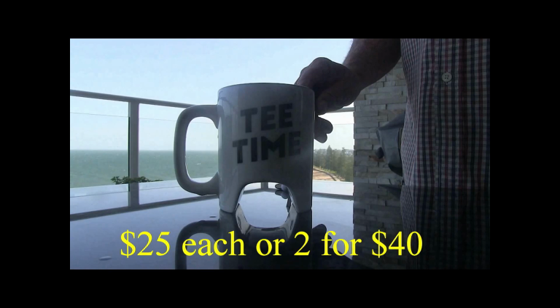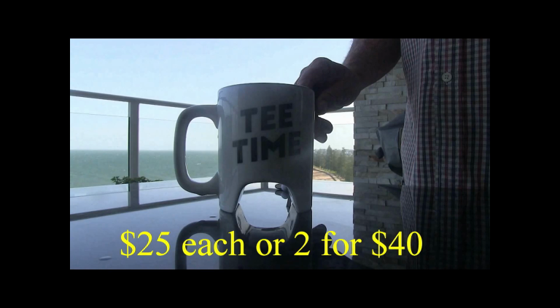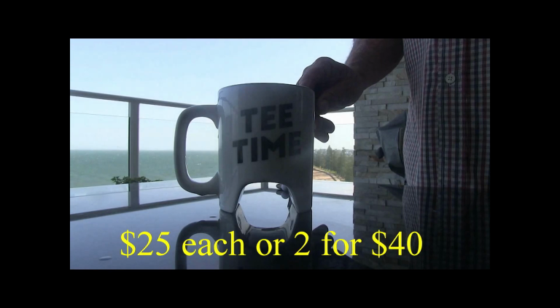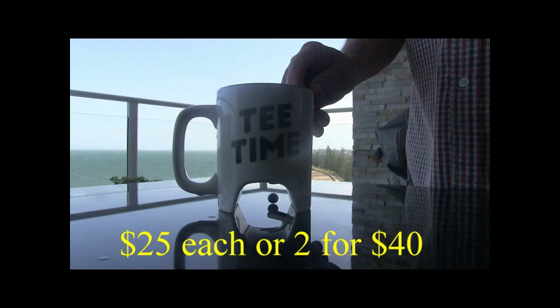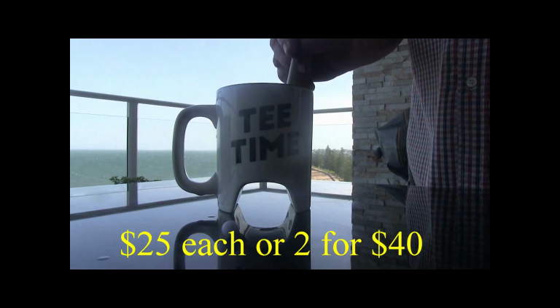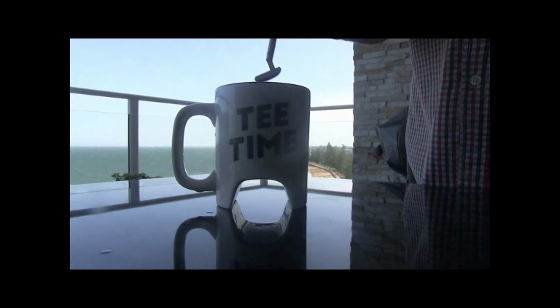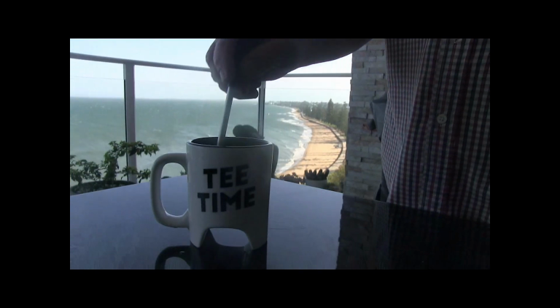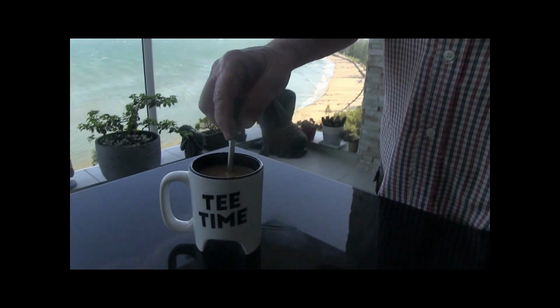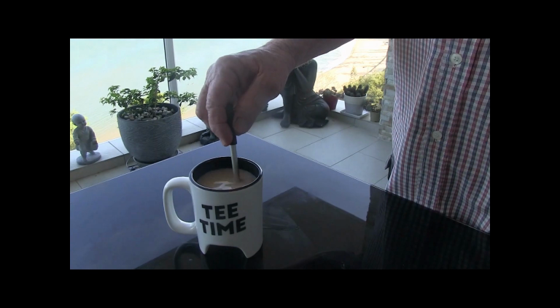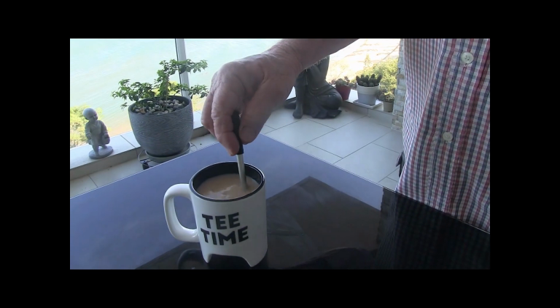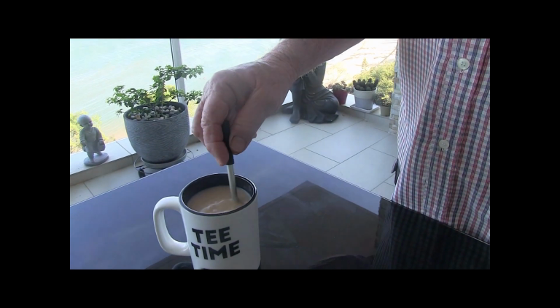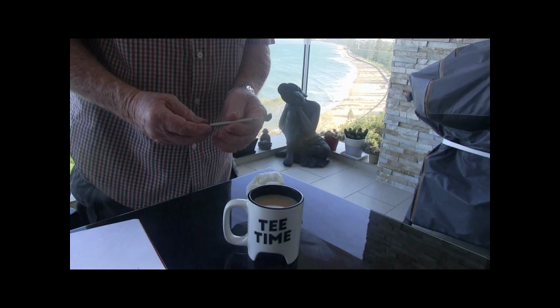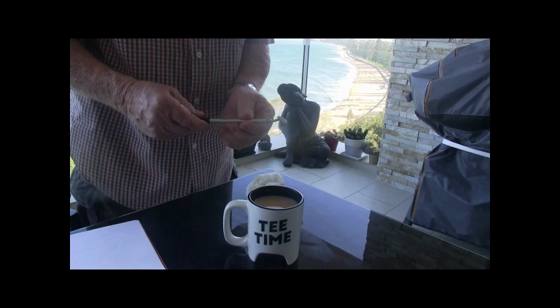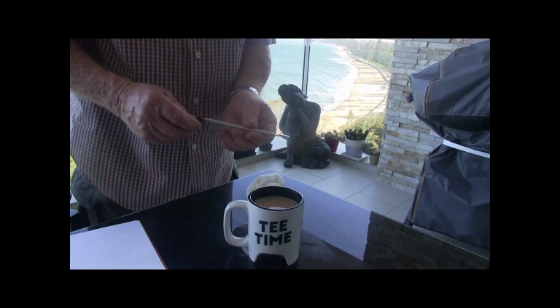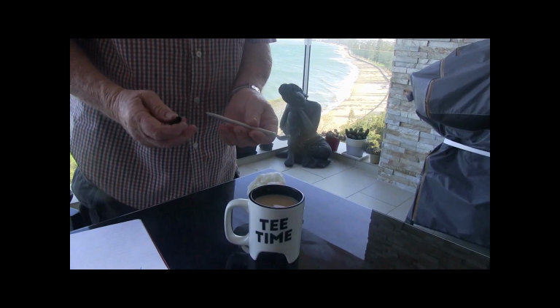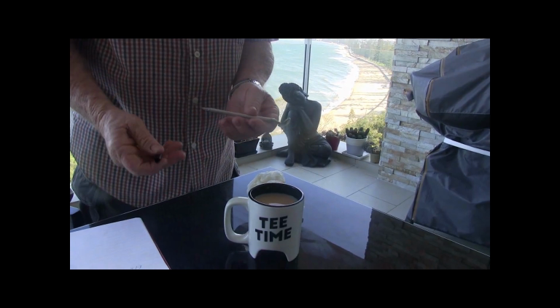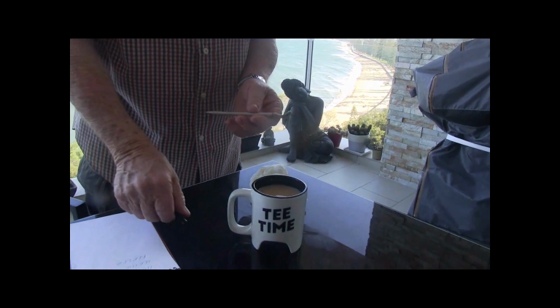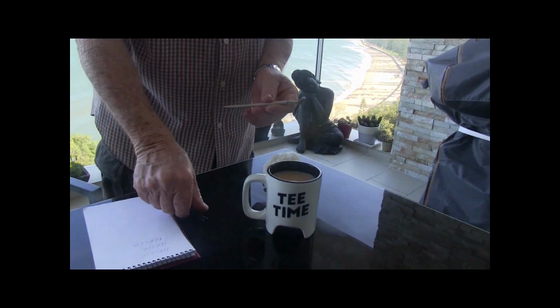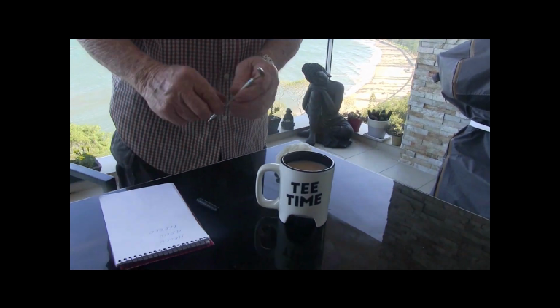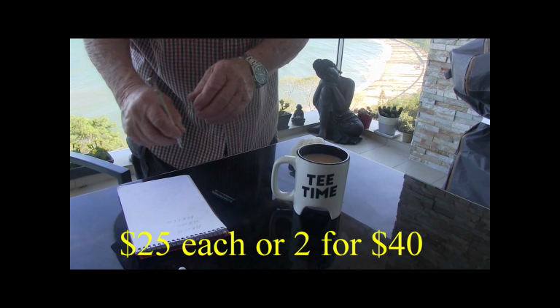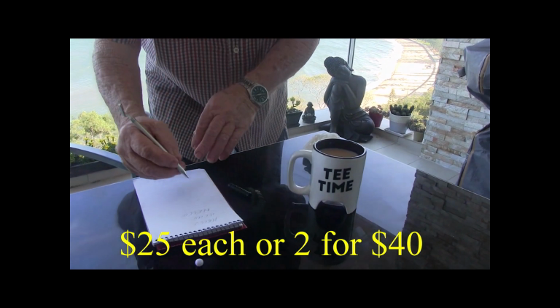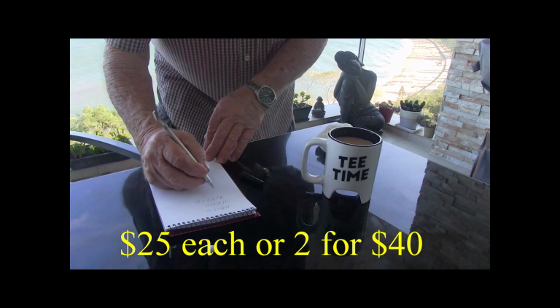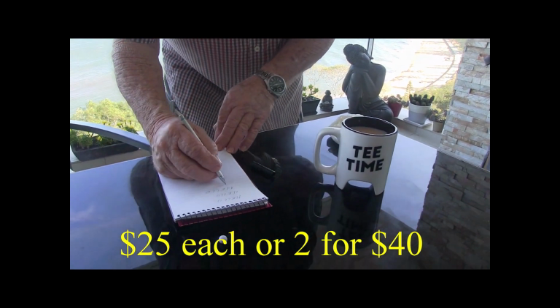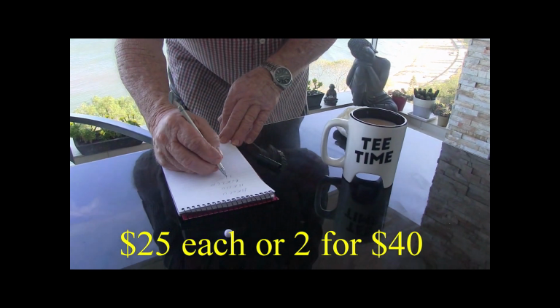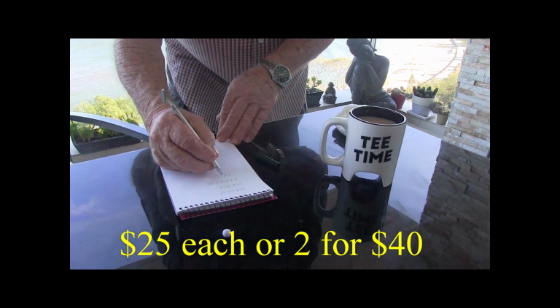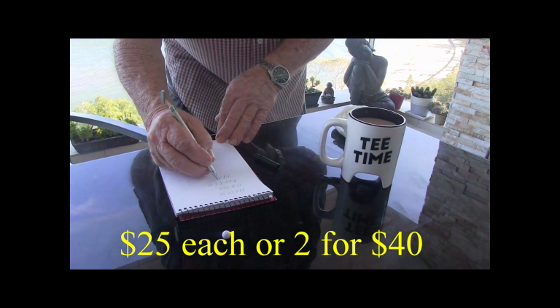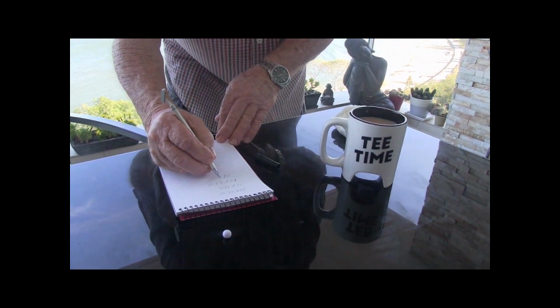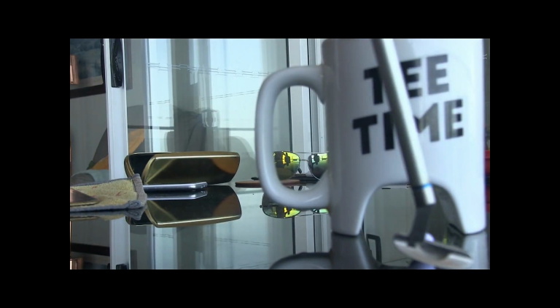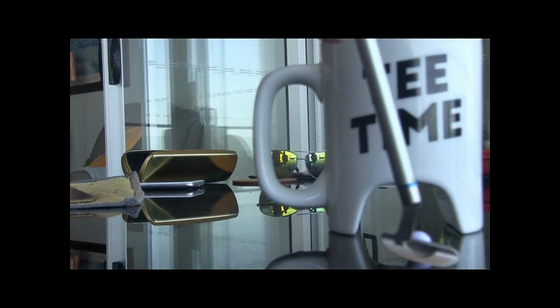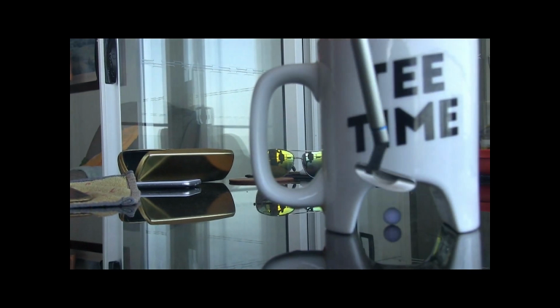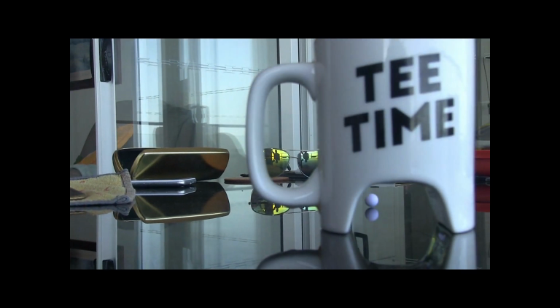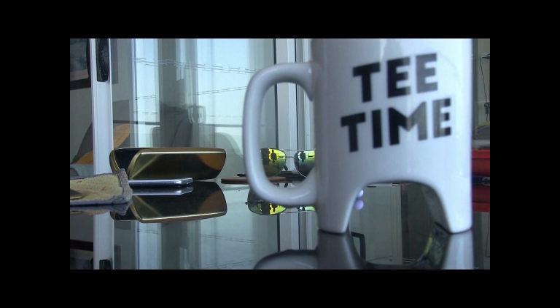Check out these gold marks — $25 each, 2 for 40 bucks. The putter turns into a drink stirrer and then the drink stirrer turns into a pen. What a great gift. $25 each, 2 for 40 bucks. The perfect gift for the girl in your life.